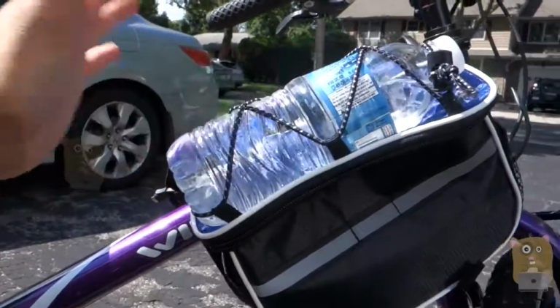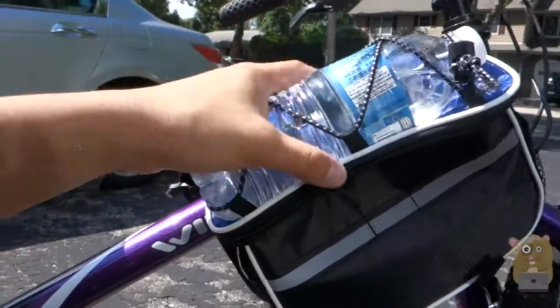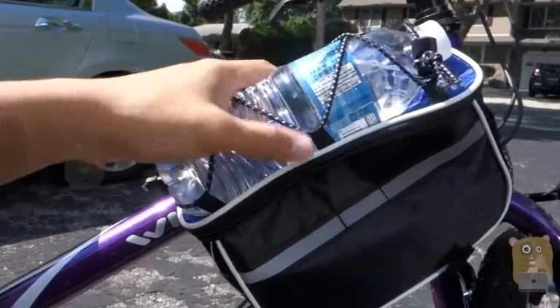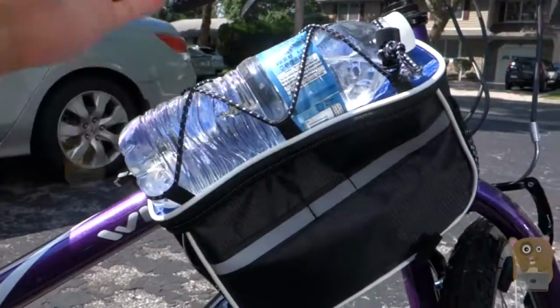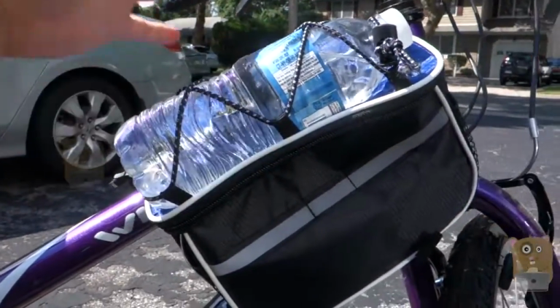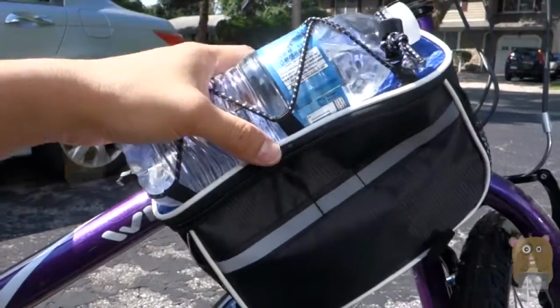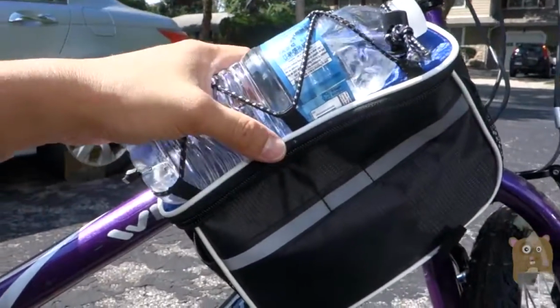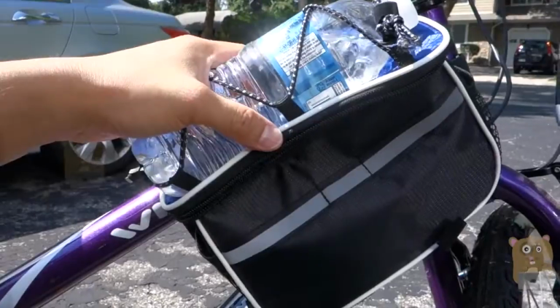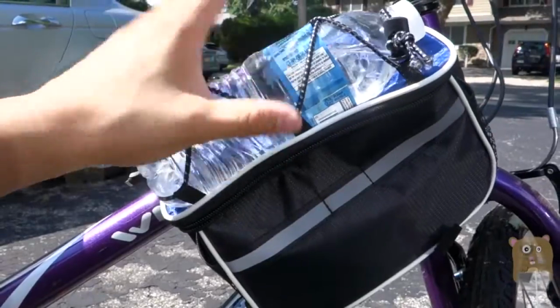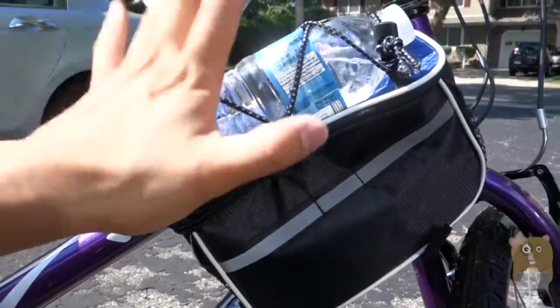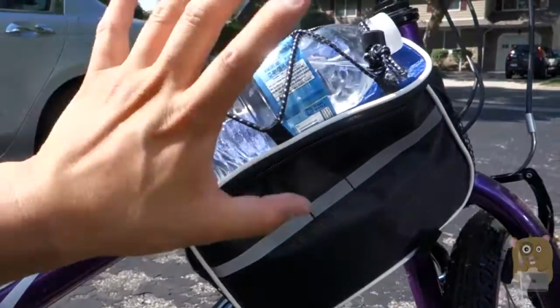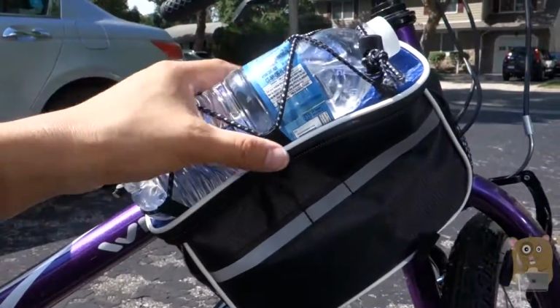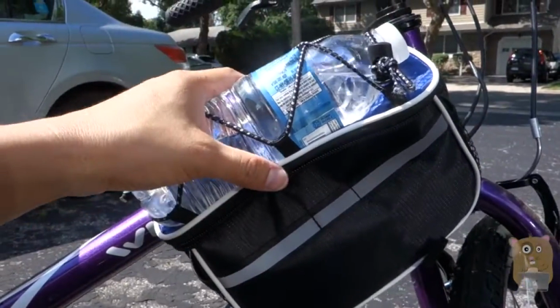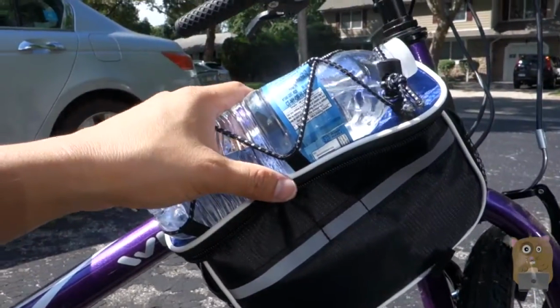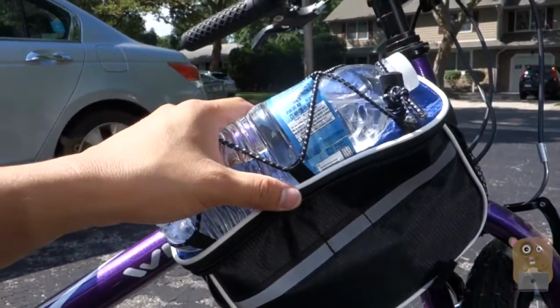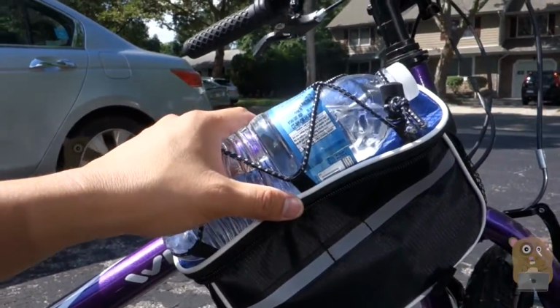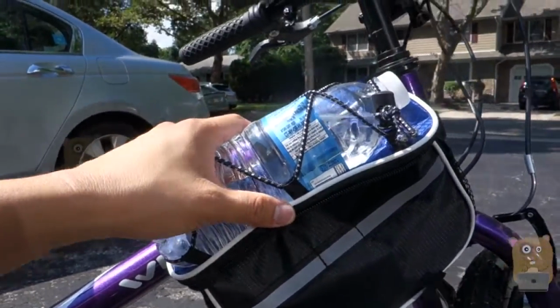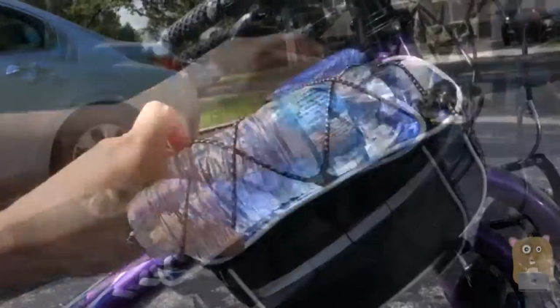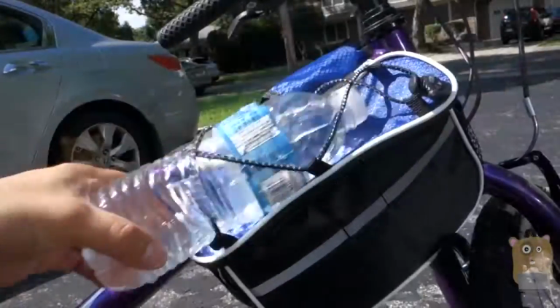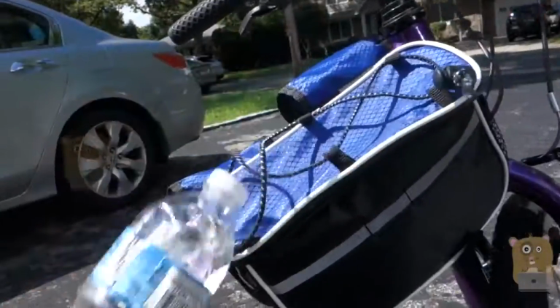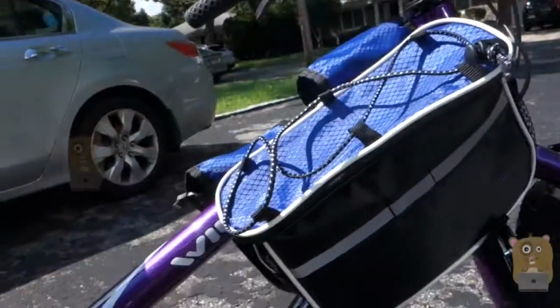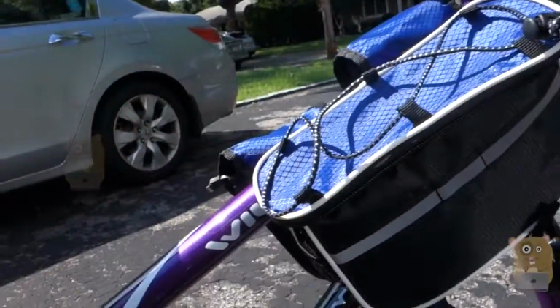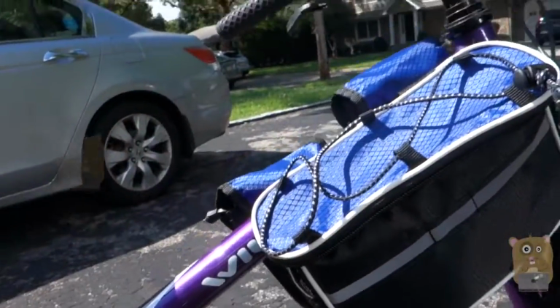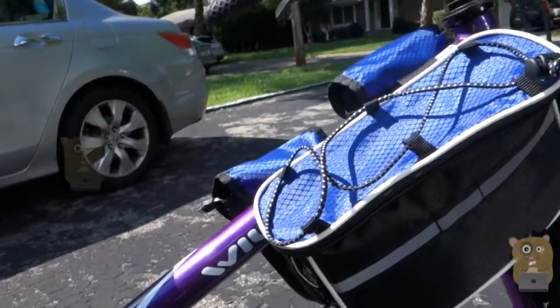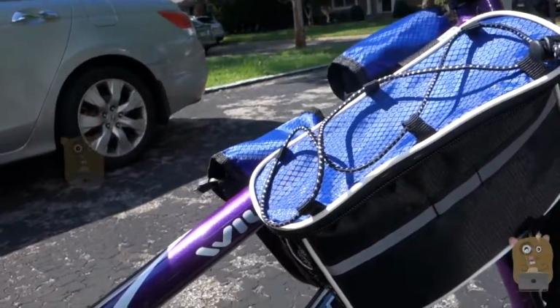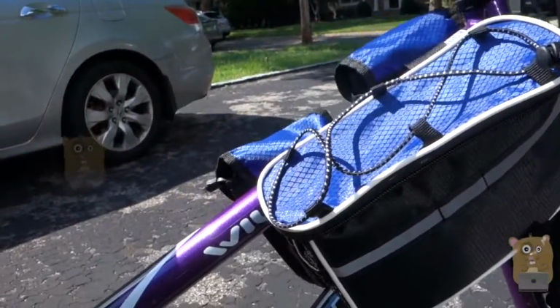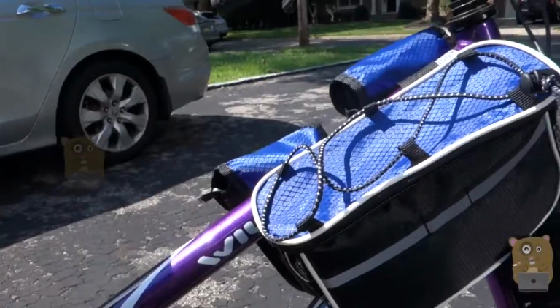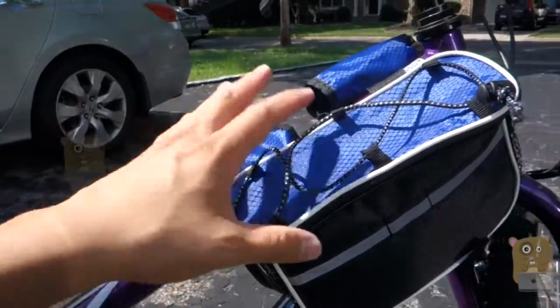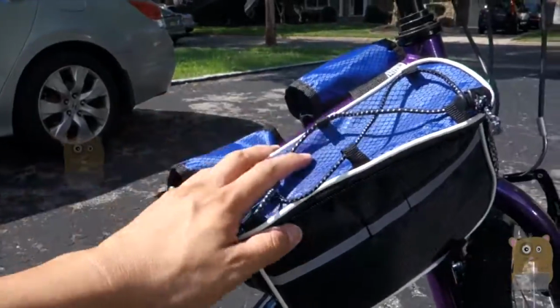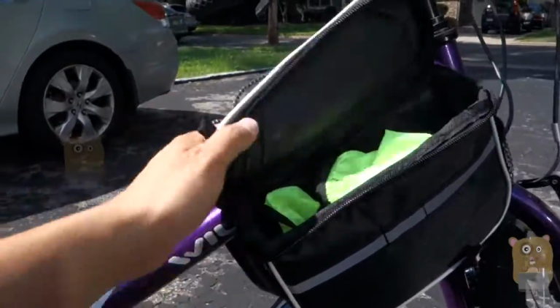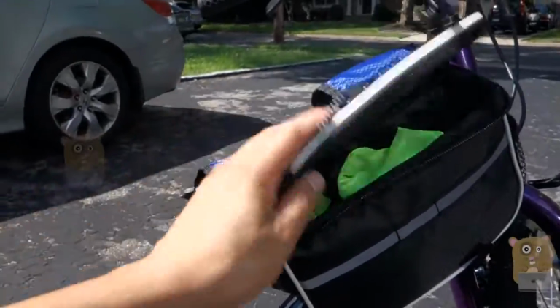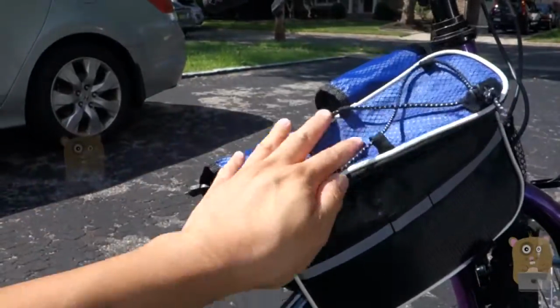For me, it fits well. Whenever I ride it, it stays nice and secure — it doesn't wobble around. Overall, I like the unit. It costs just $15, so I would recommend it.